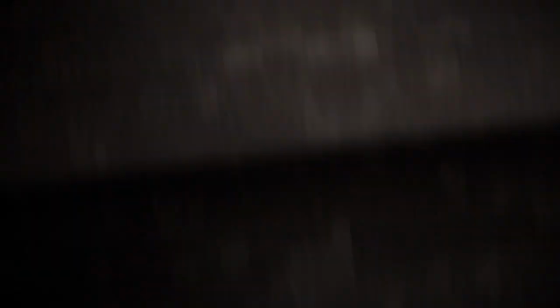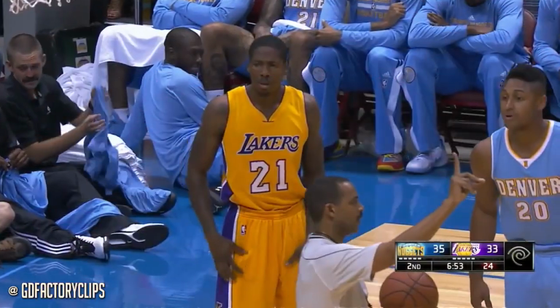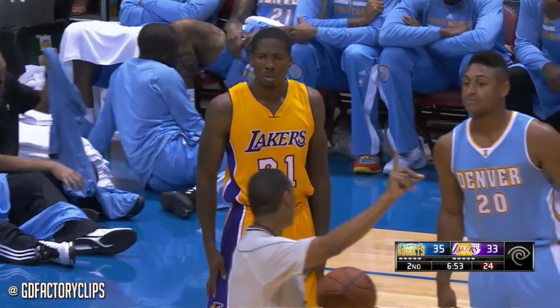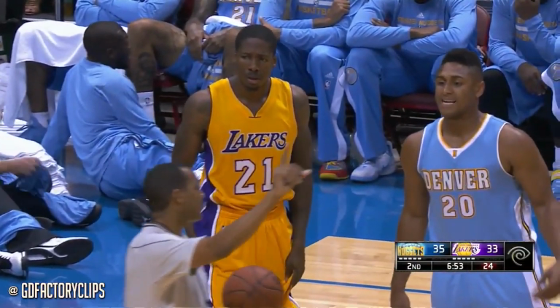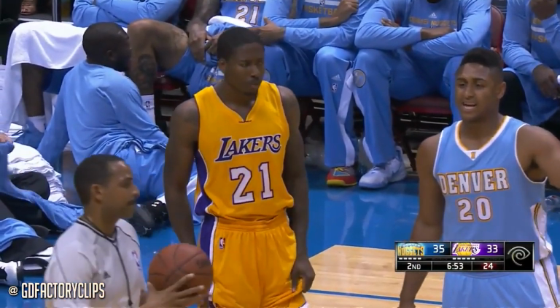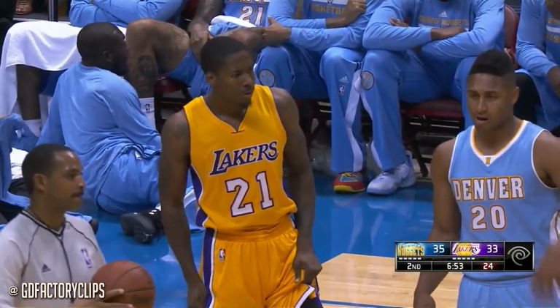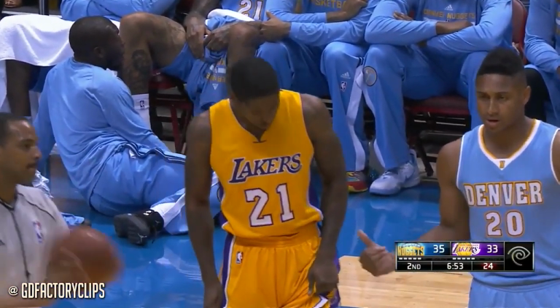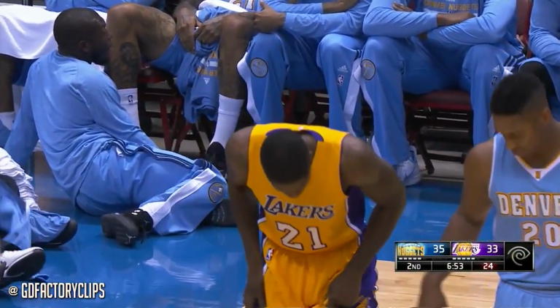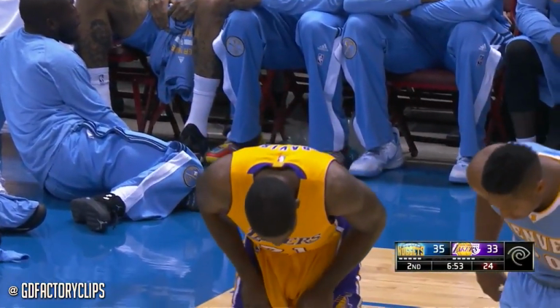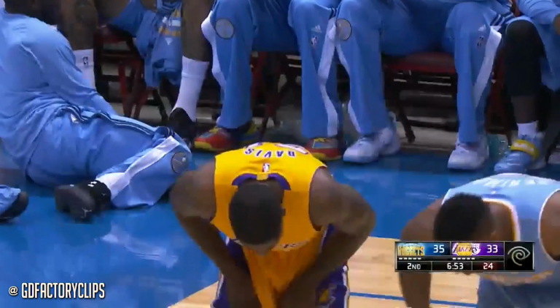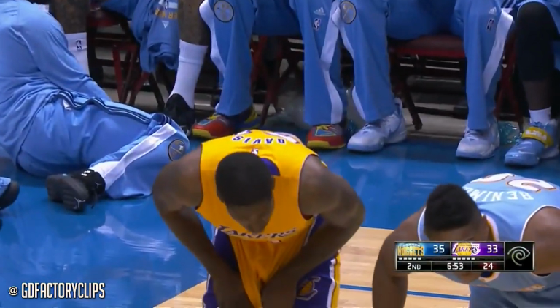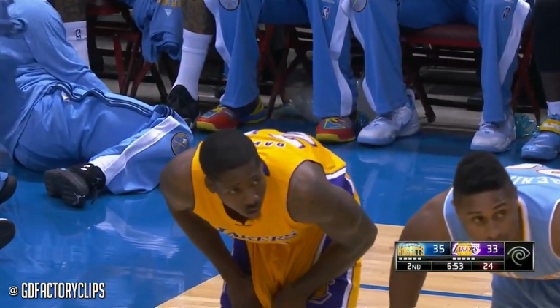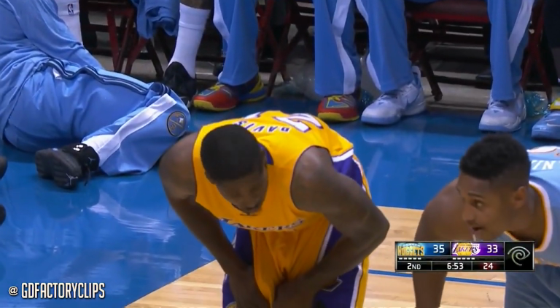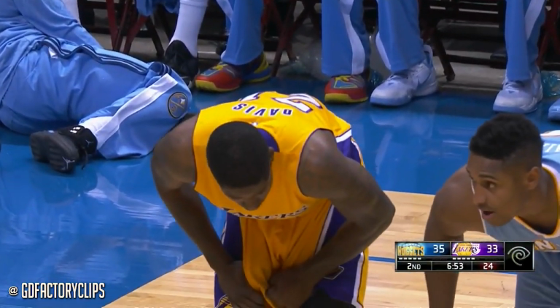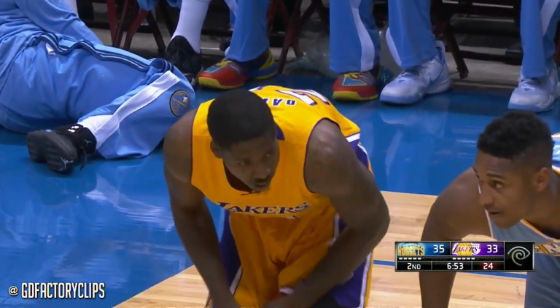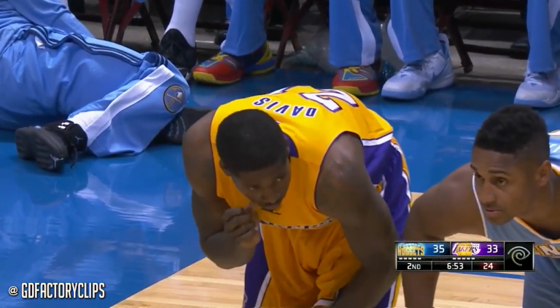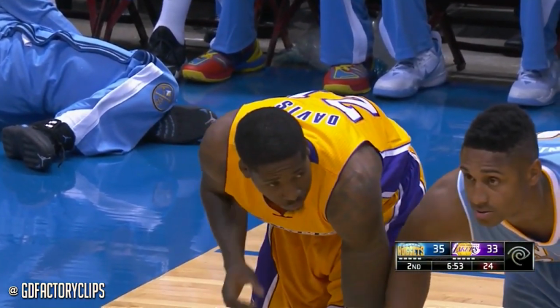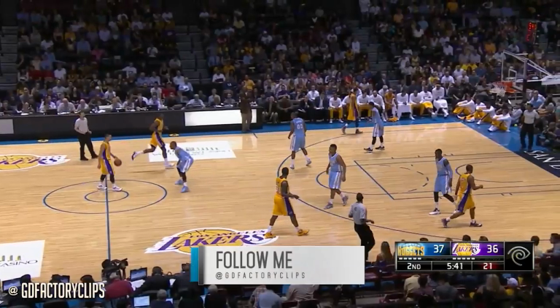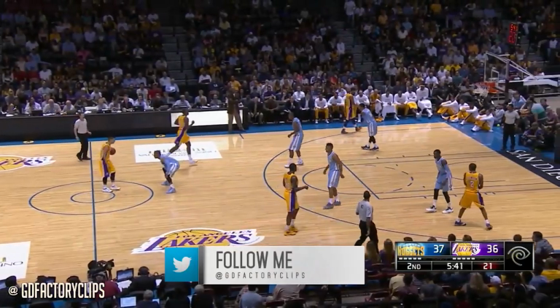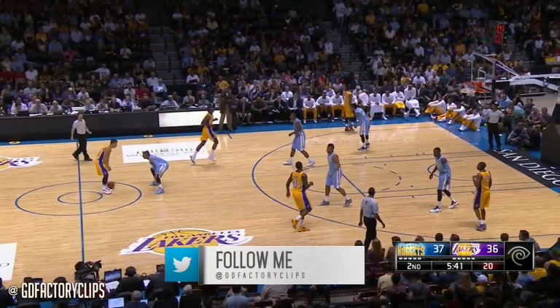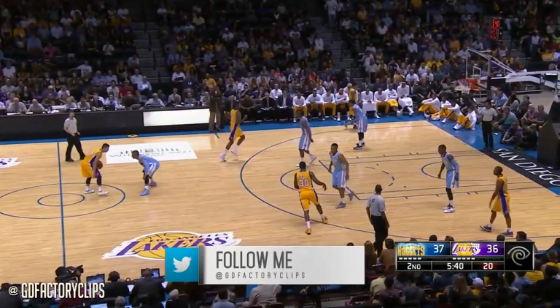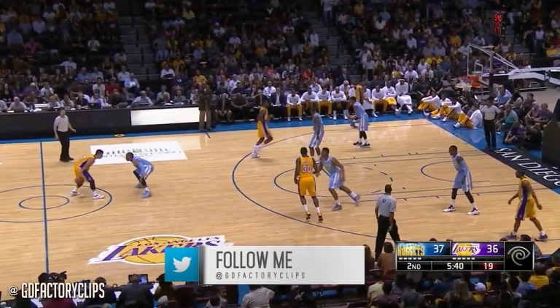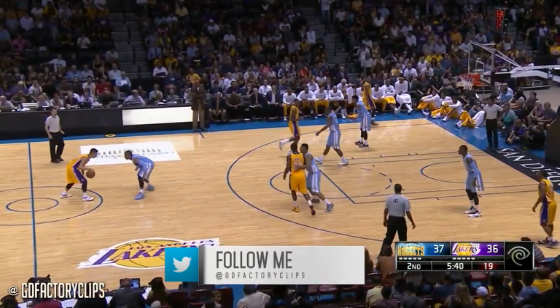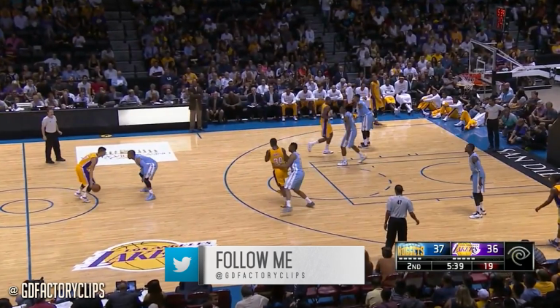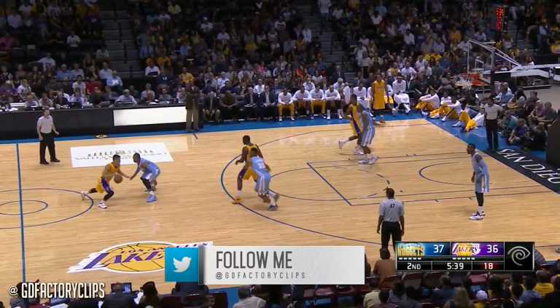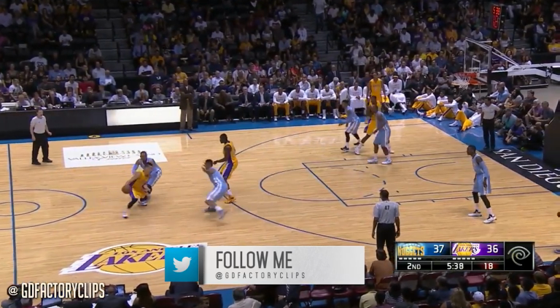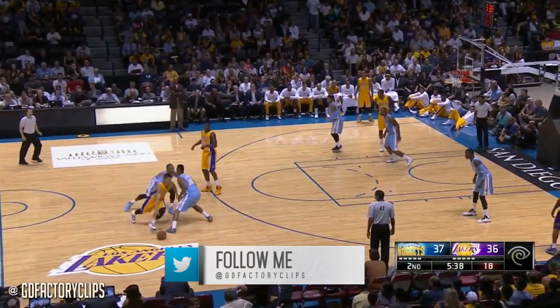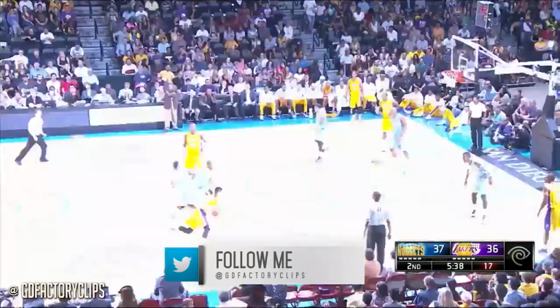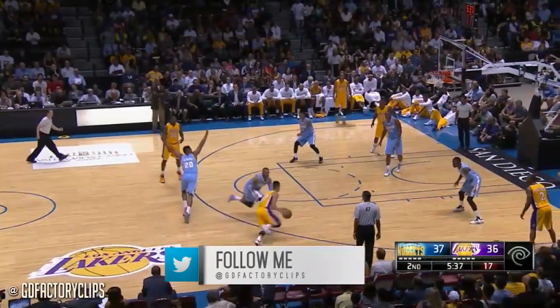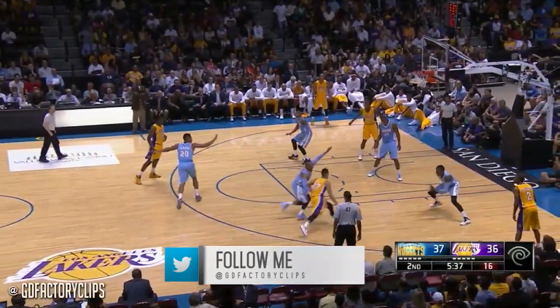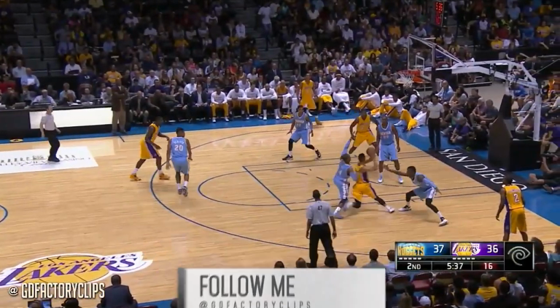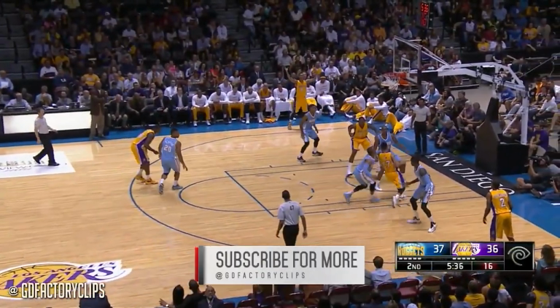We last saw you mid-April, and here we are, ready to go for the first of eight preseason games. Regular season will start on the 28th at Staples Center. Tonight it's the Nuggets and the Lakers.